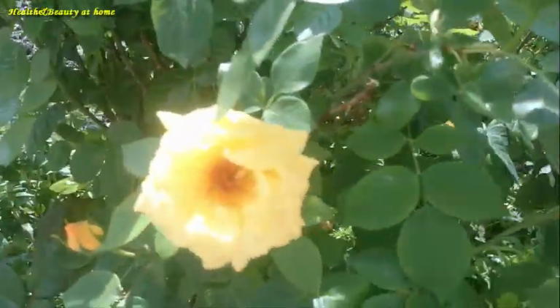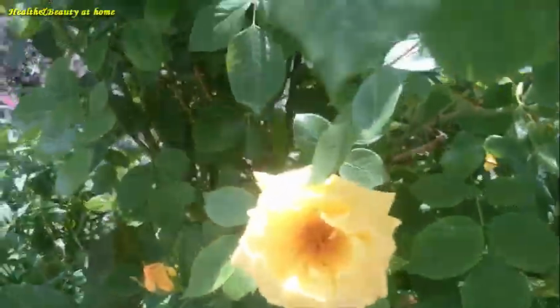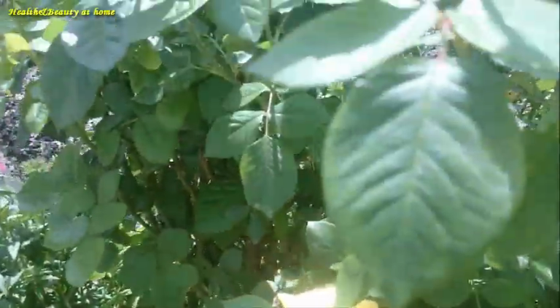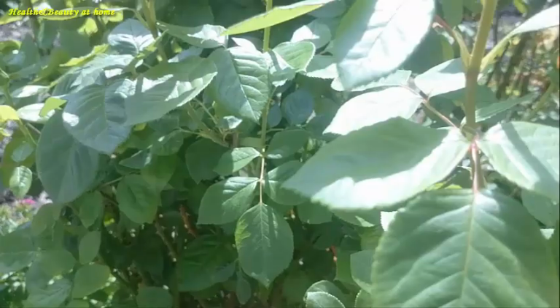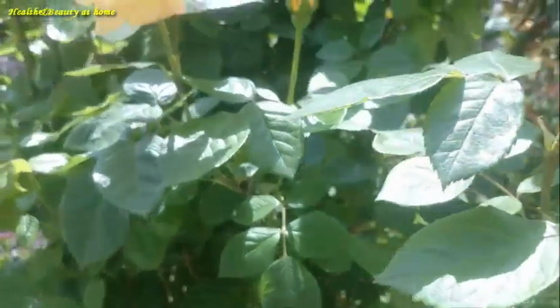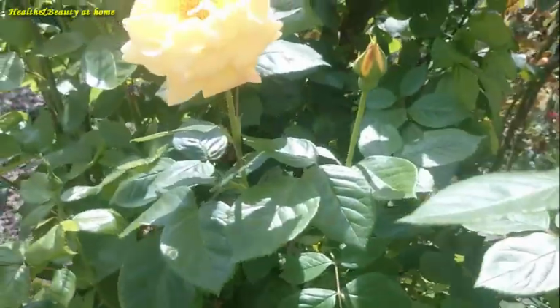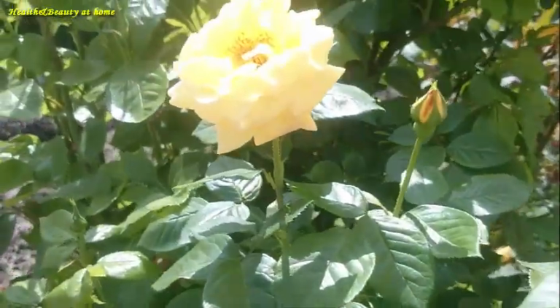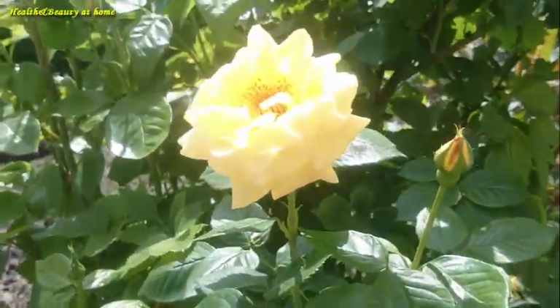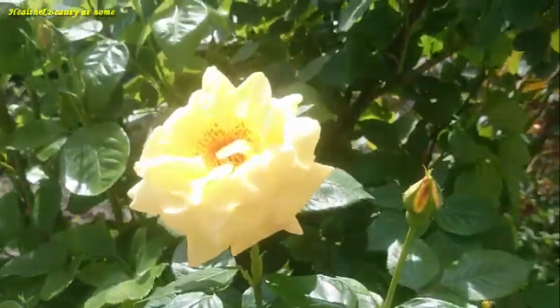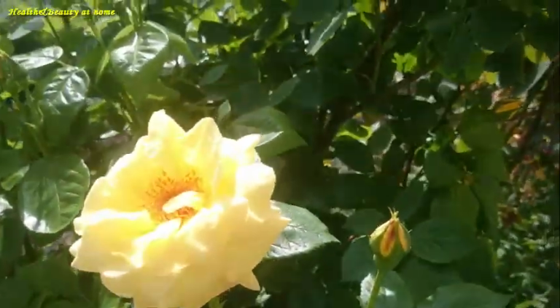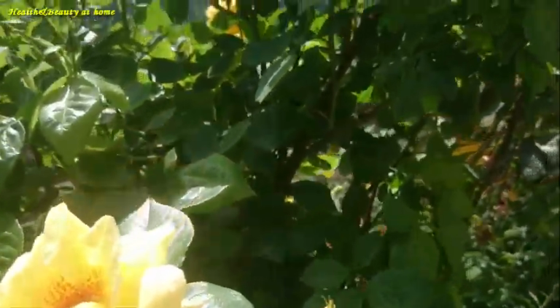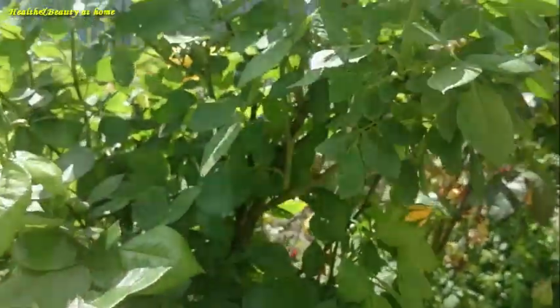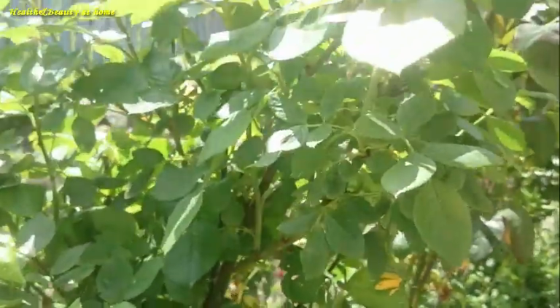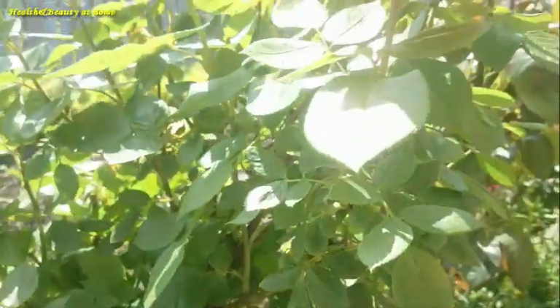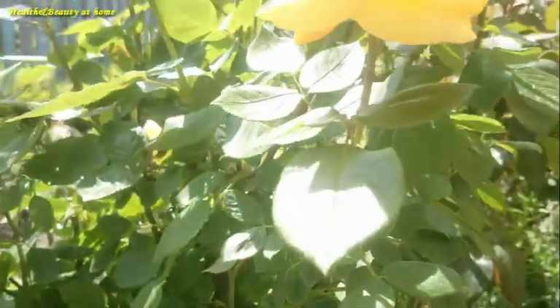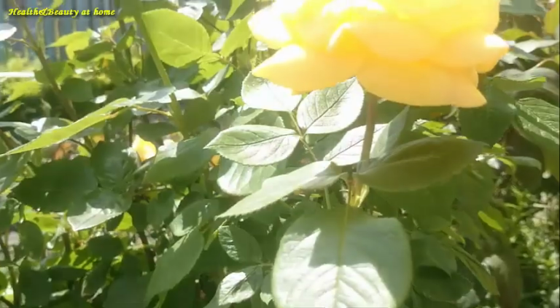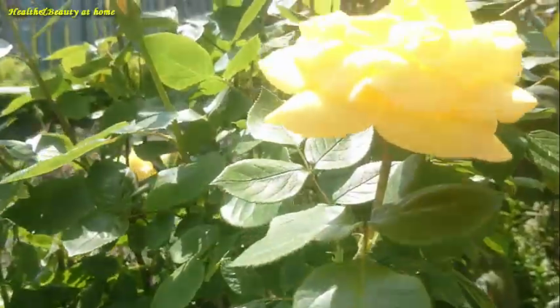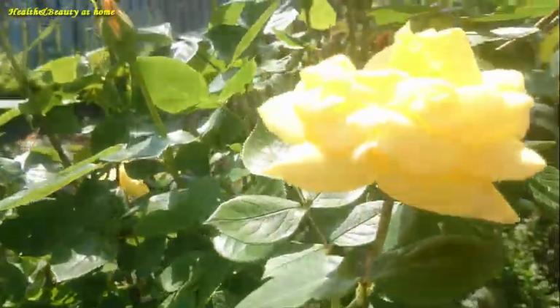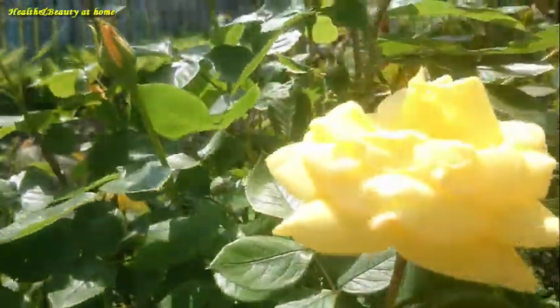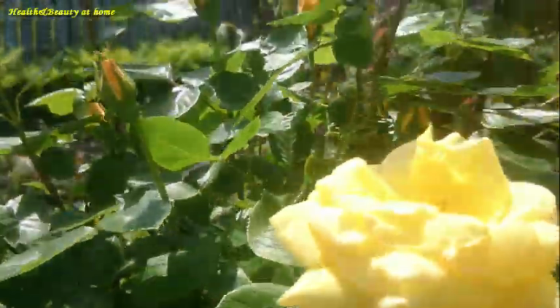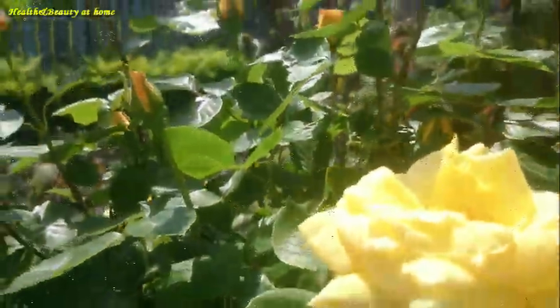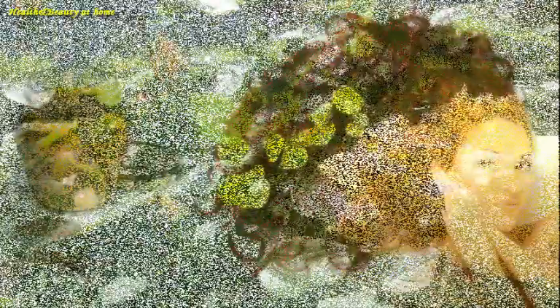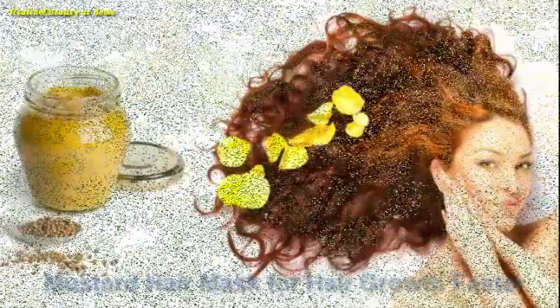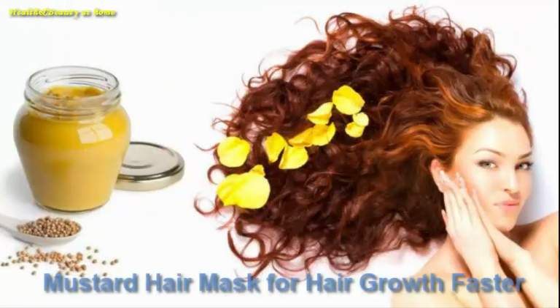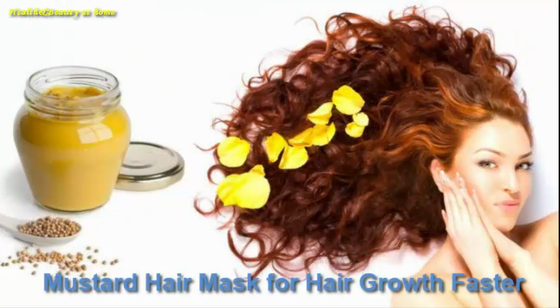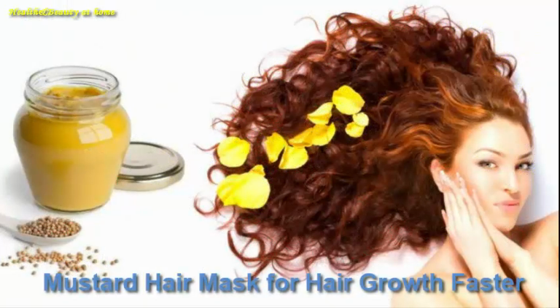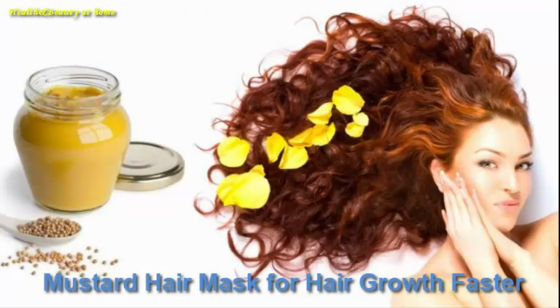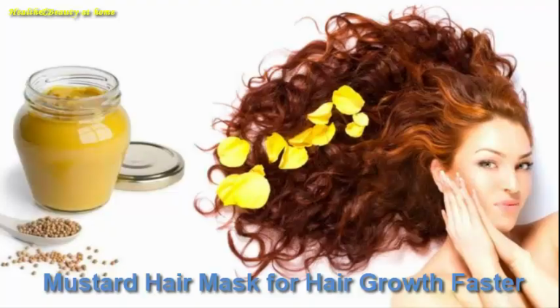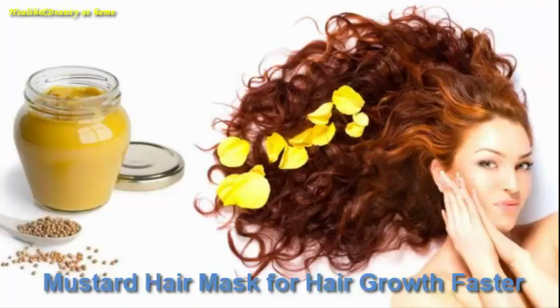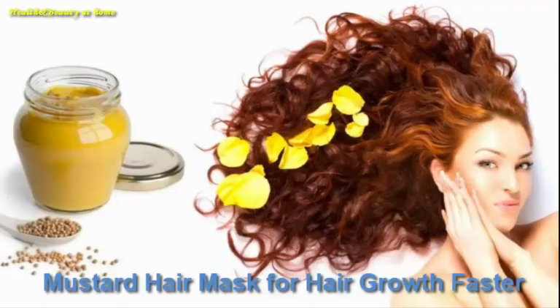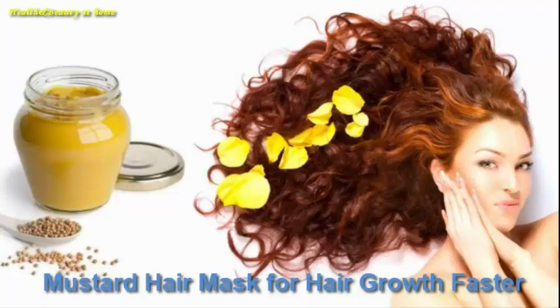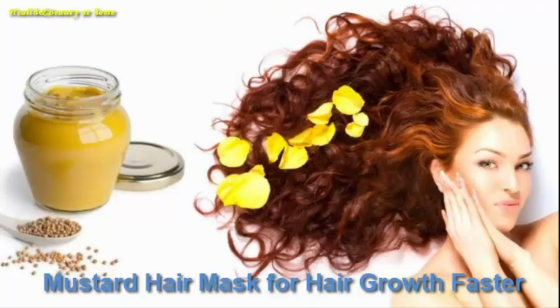Hello everyone, welcome to my channel Health and Beauty at Home. In this video: mustard hair mask for hair growth faster.